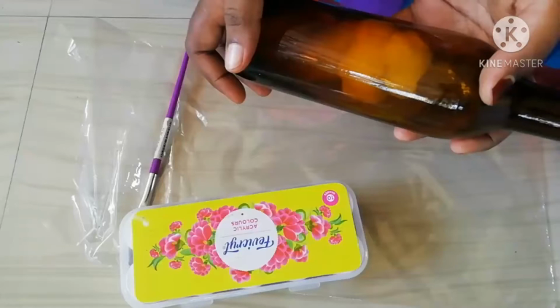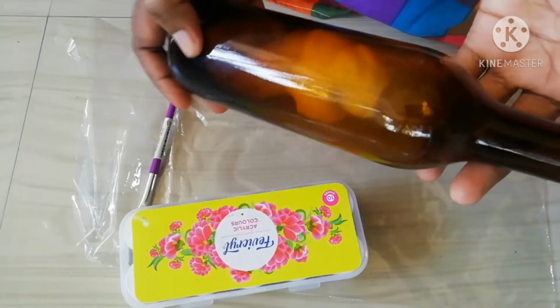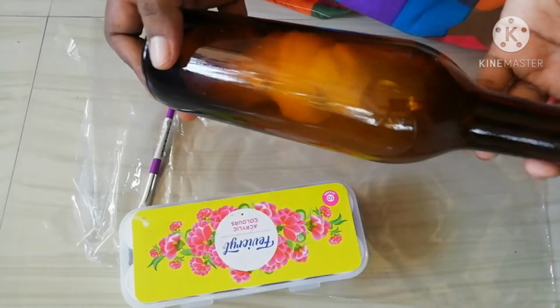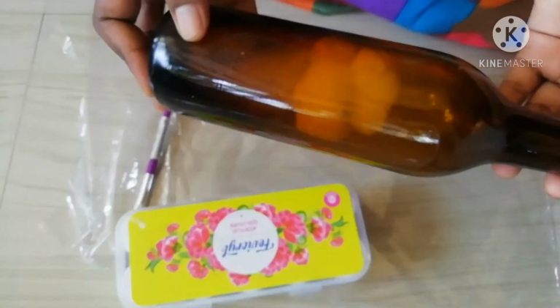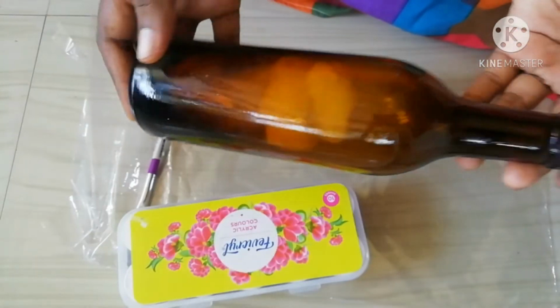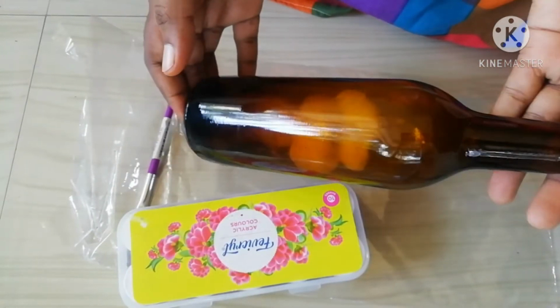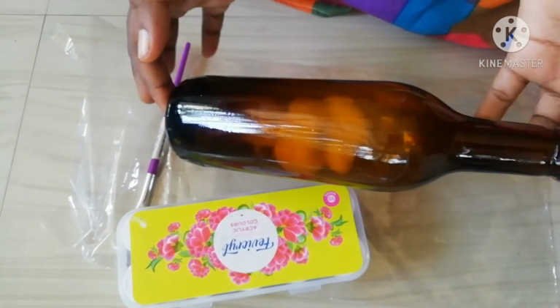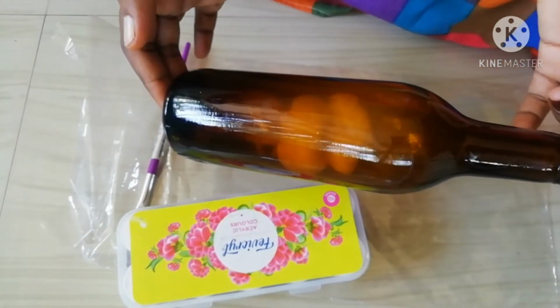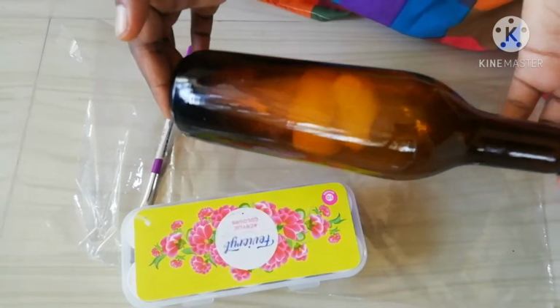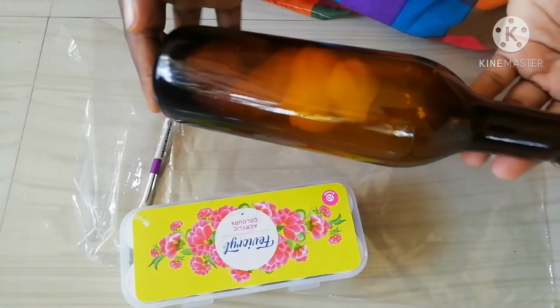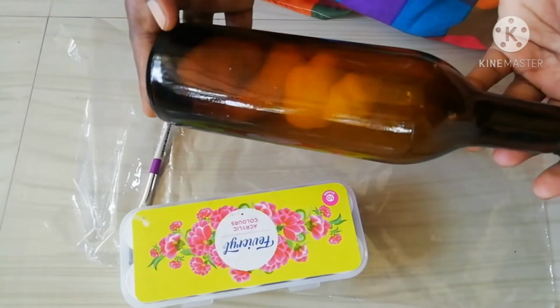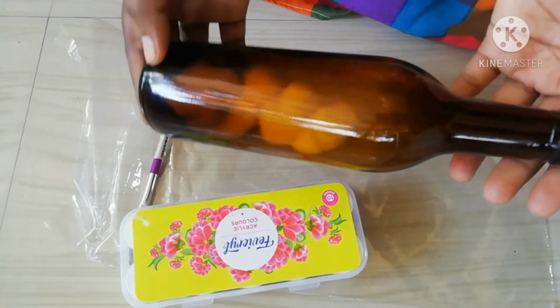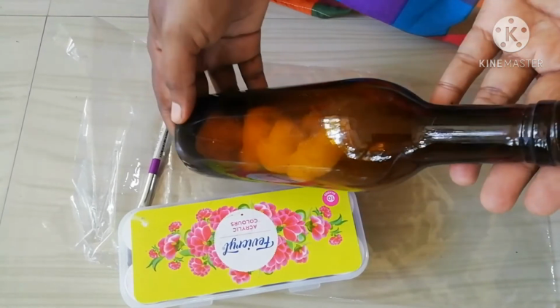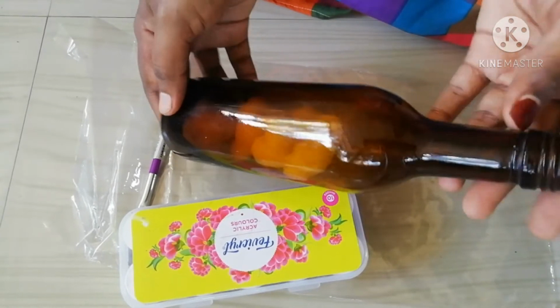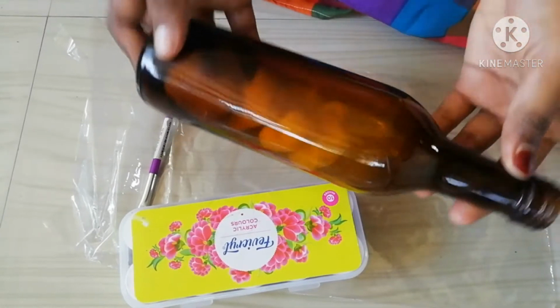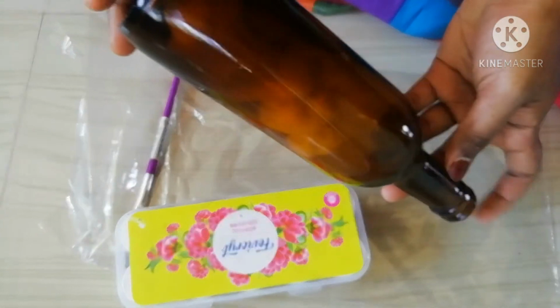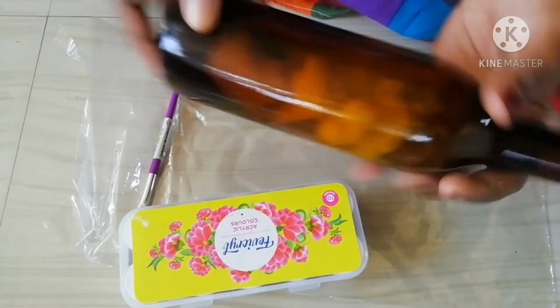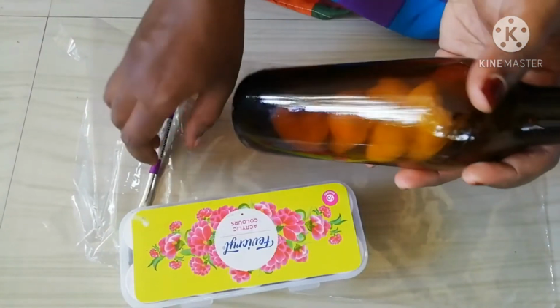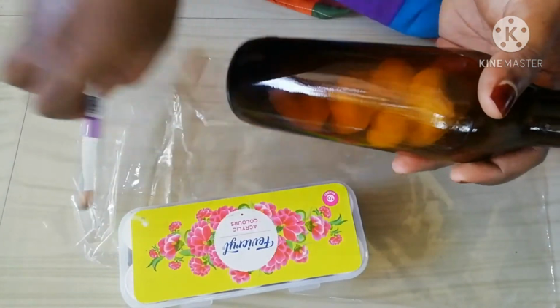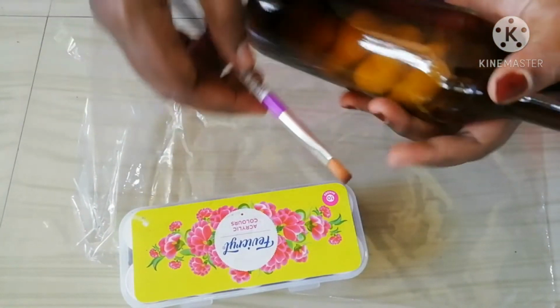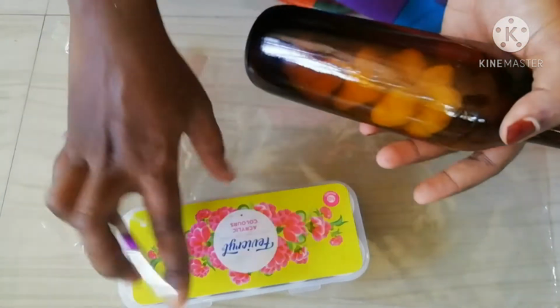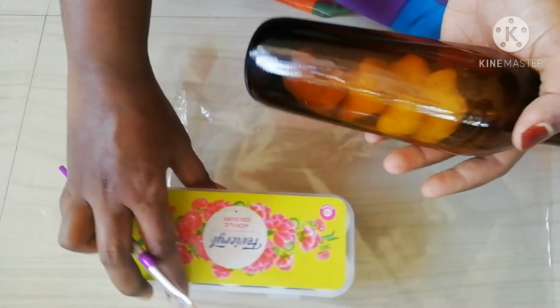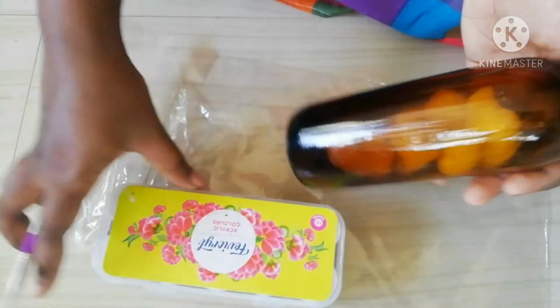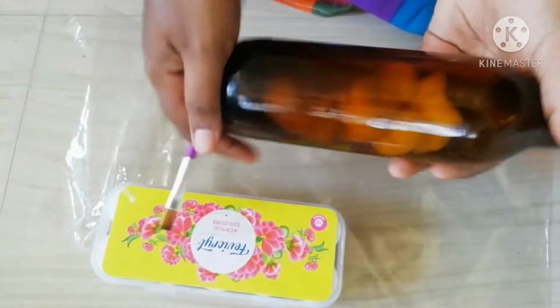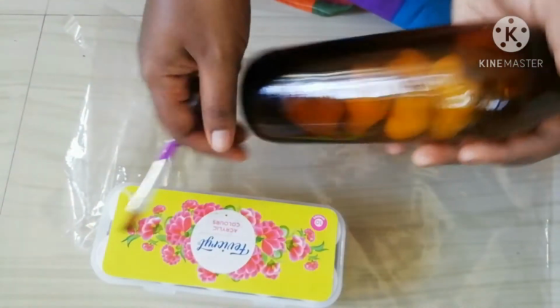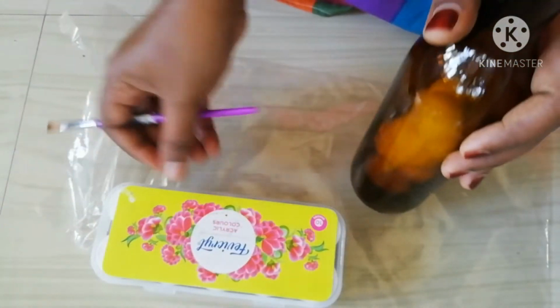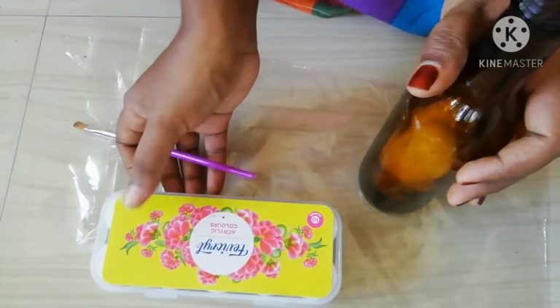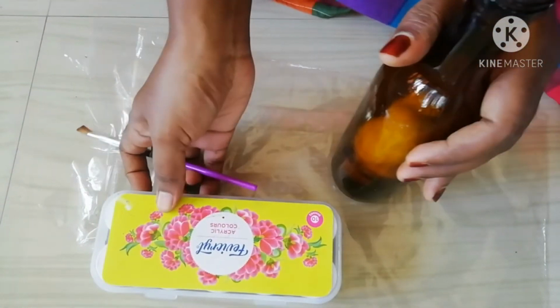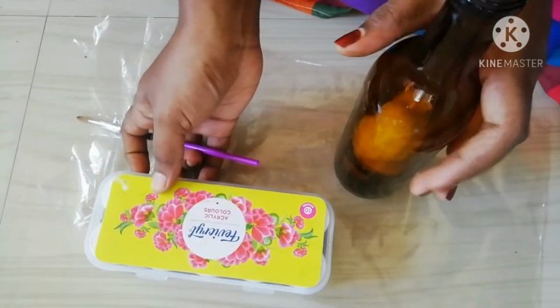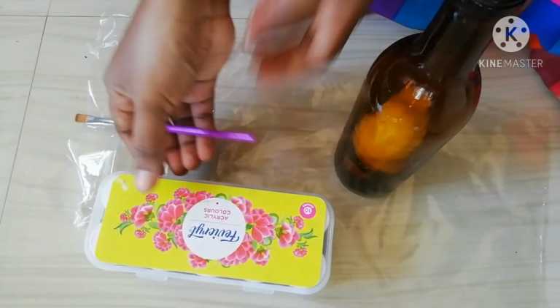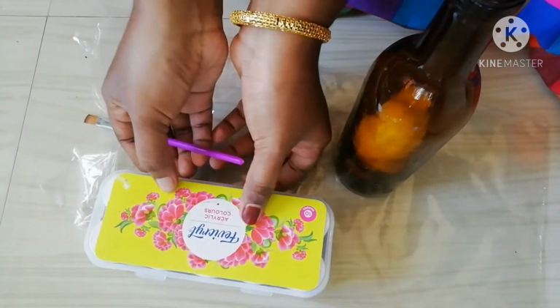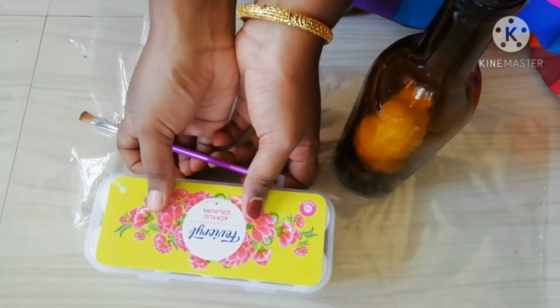Hello, hi, good morning. Assalamualaikum. Now we have a bottle. I have put the bottle in a bottle, and I have a decorative bottle. I have put it in a bottle and I have a little cotton.